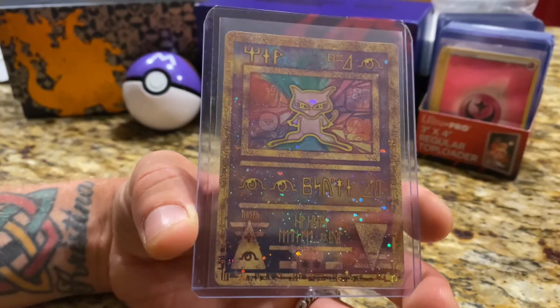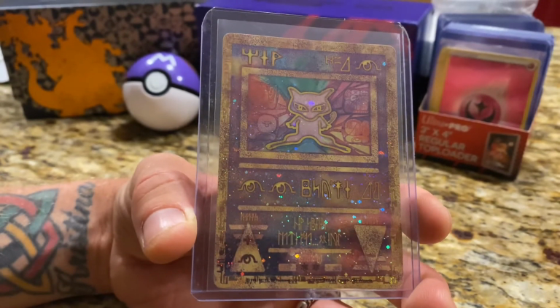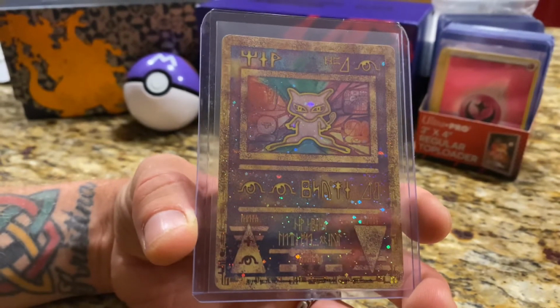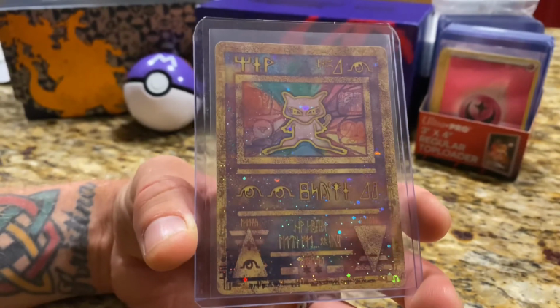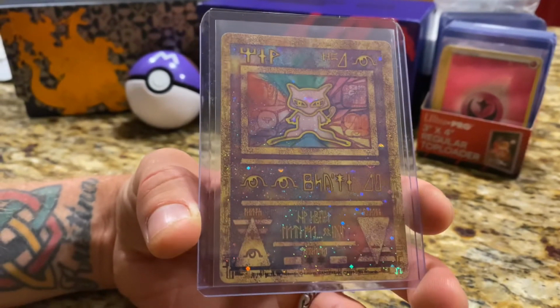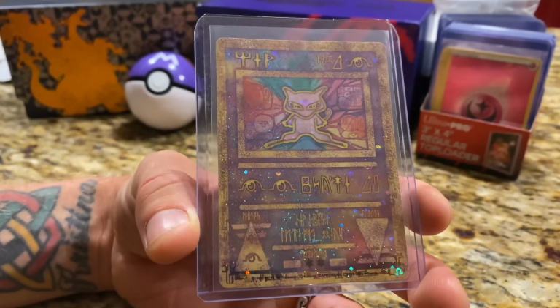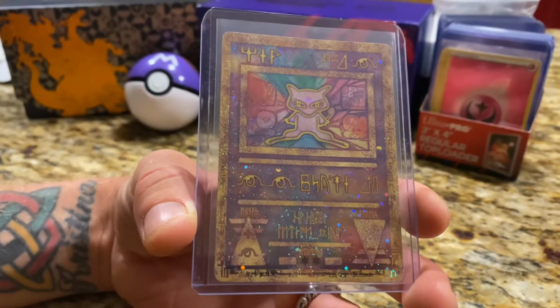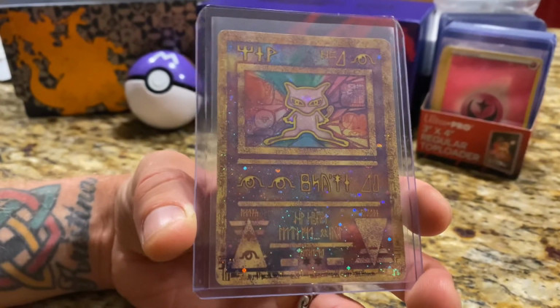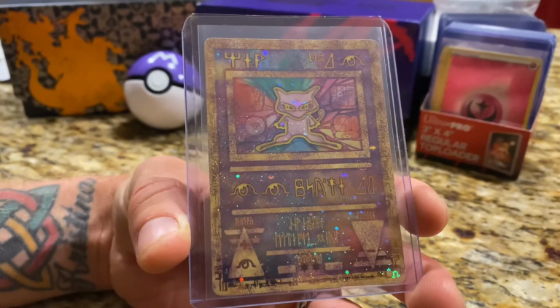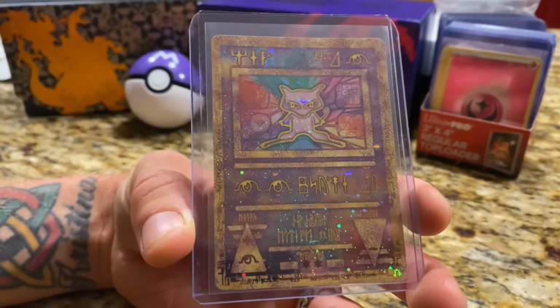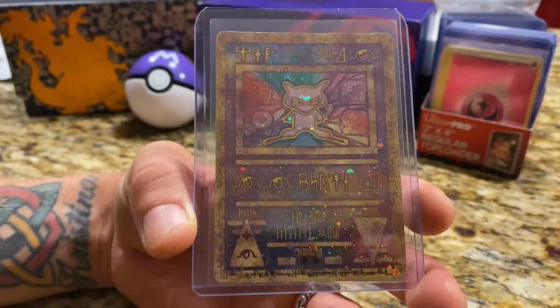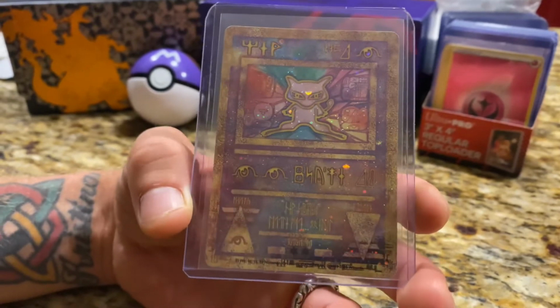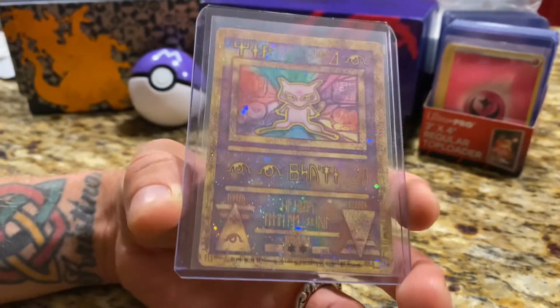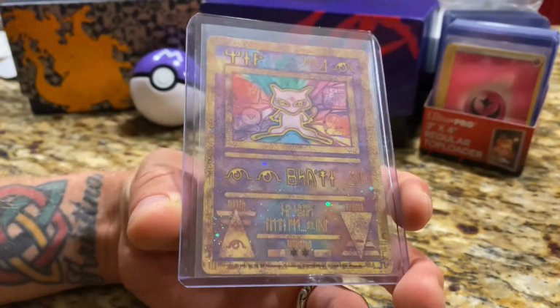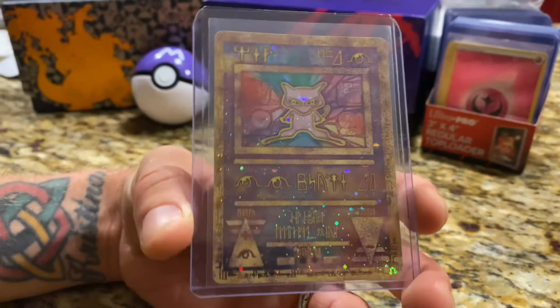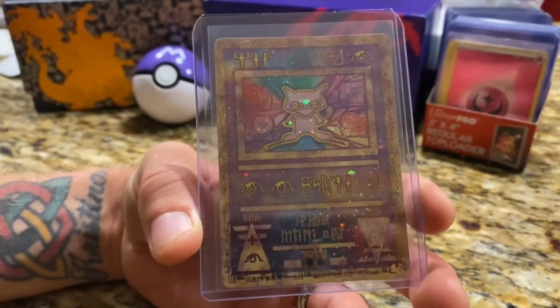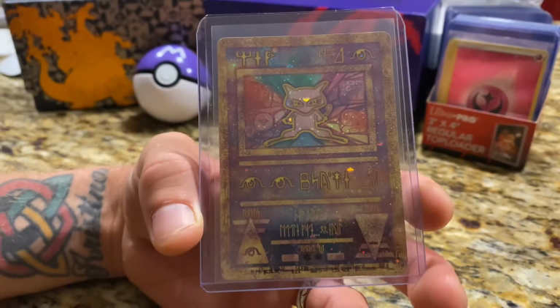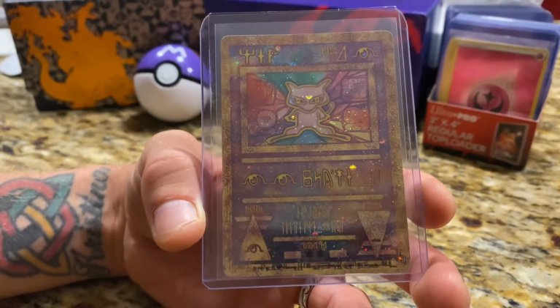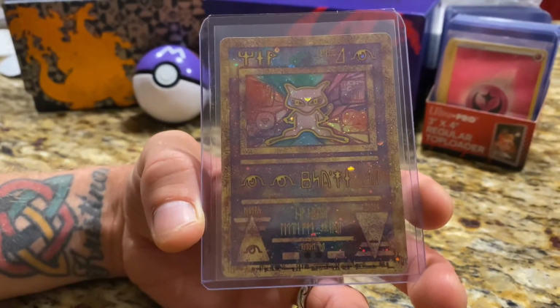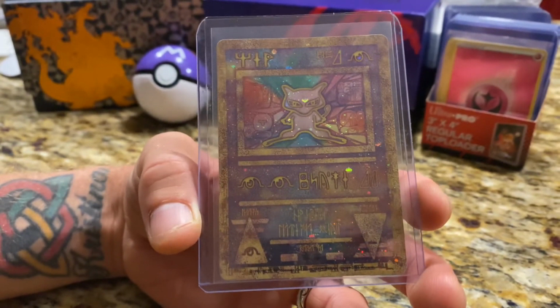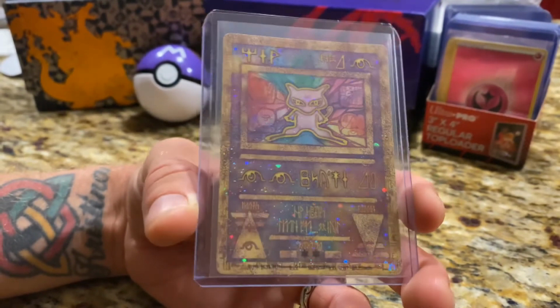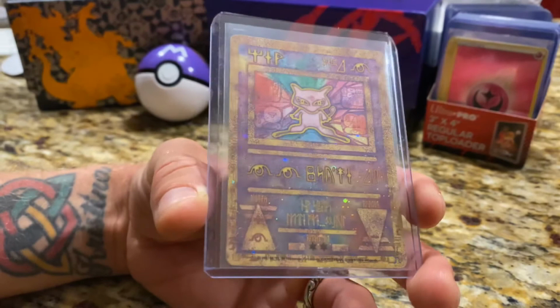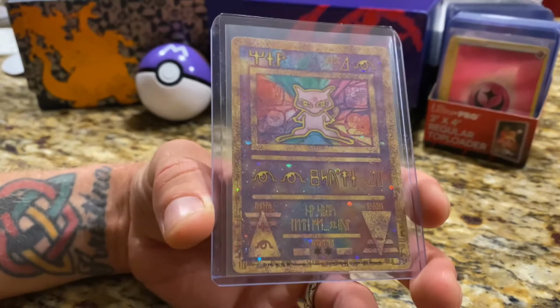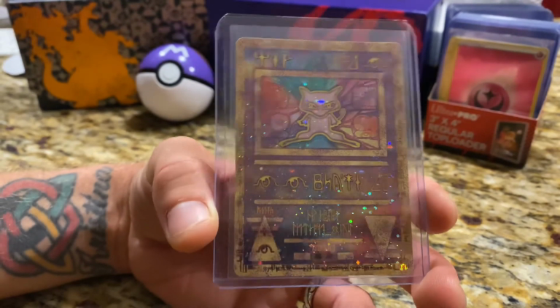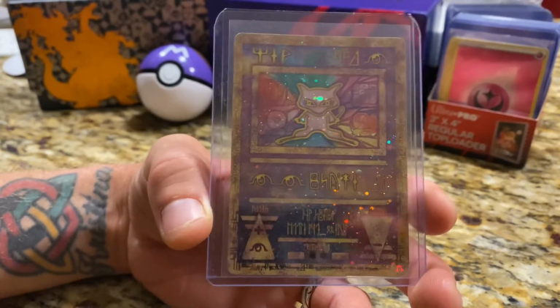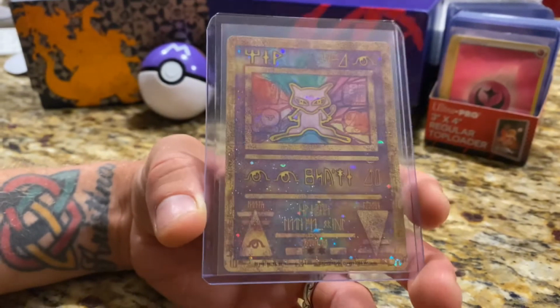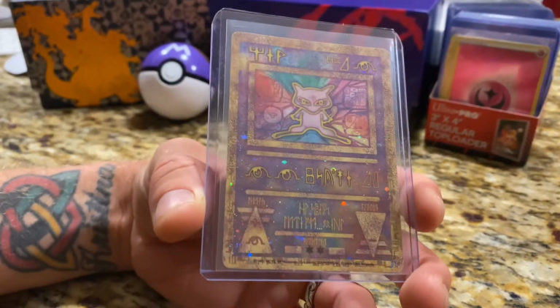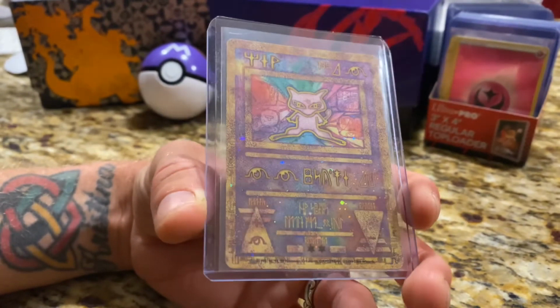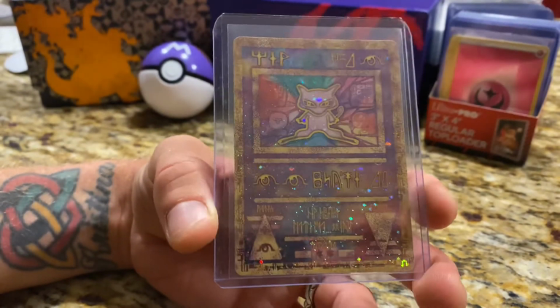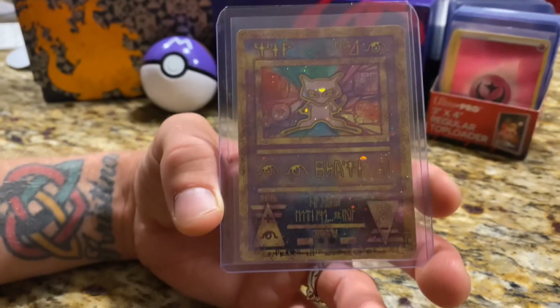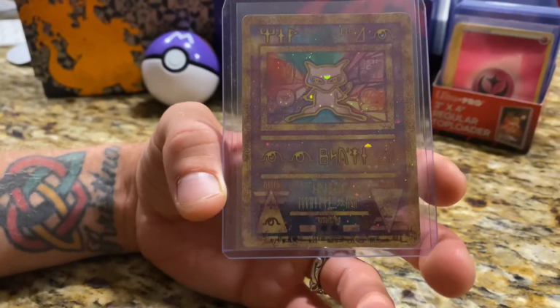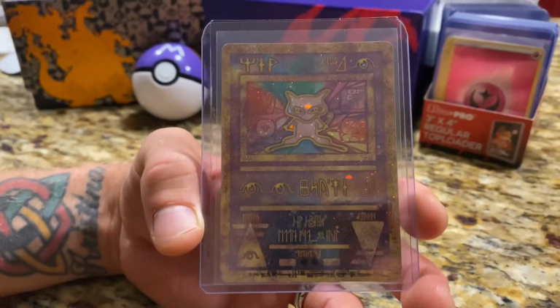I just wanted to go over this card with you guys today — one of my favorite cards of all time, Ancient Mew. Hit the like button if you like this card just as much as me, drop a comment, let me know what you want to see. Trainer Travis, Pokémon Center 808 — see you guys next time.